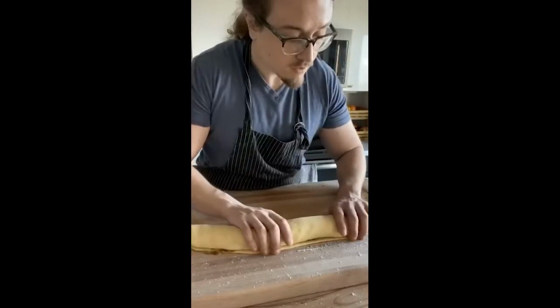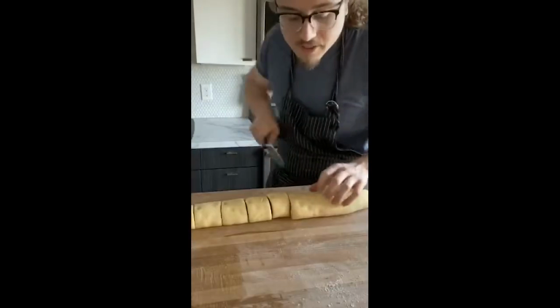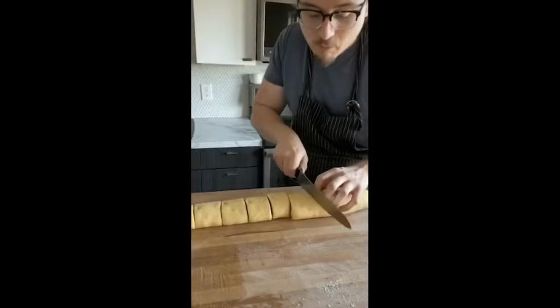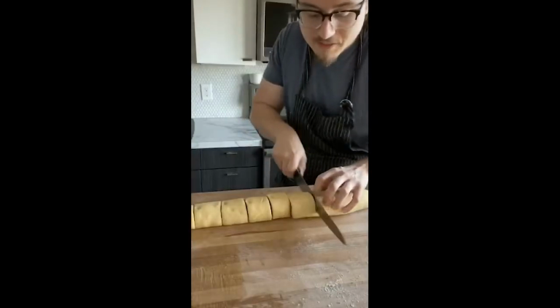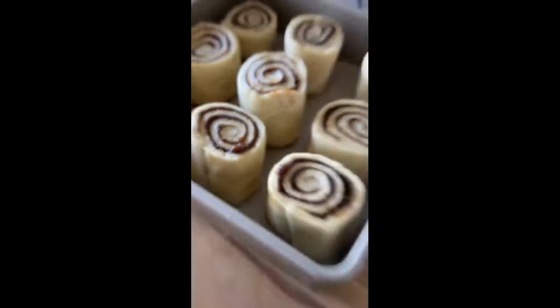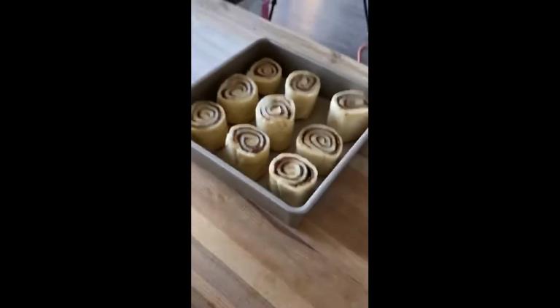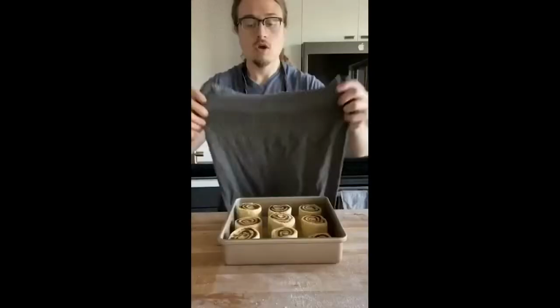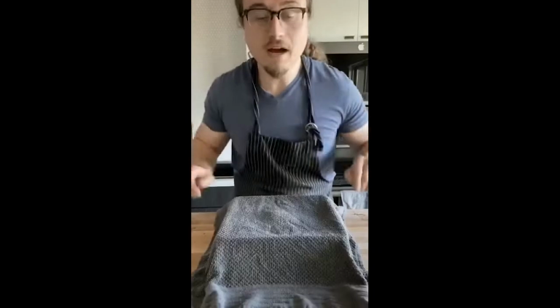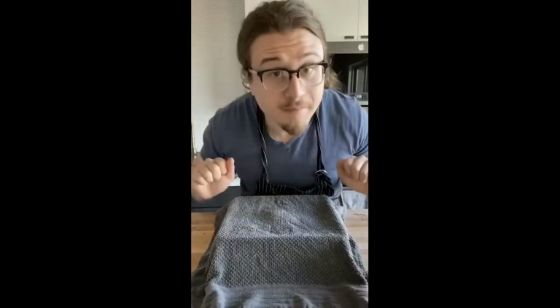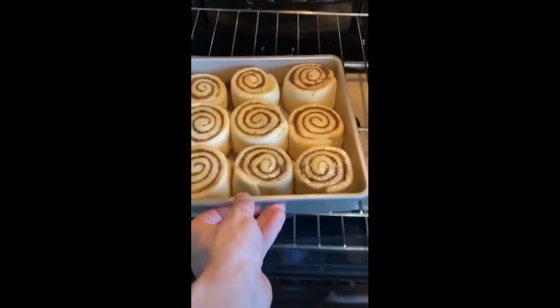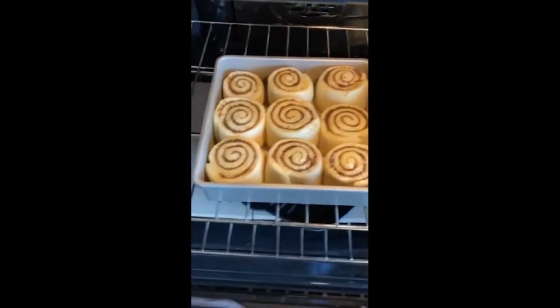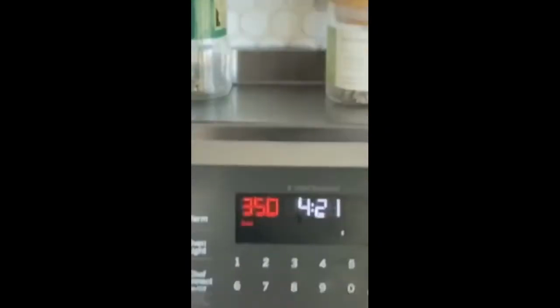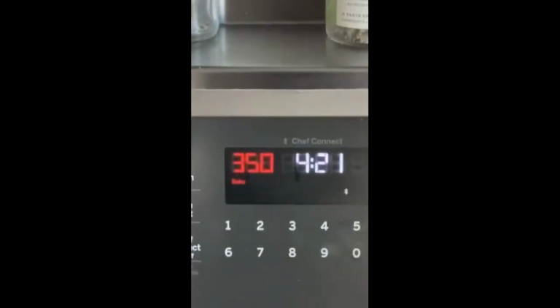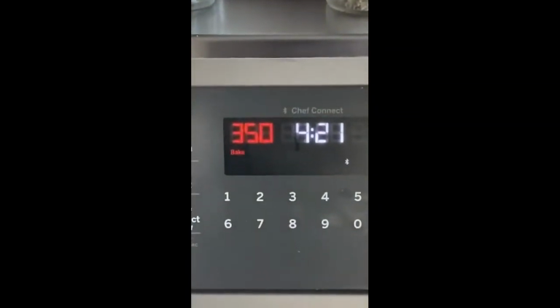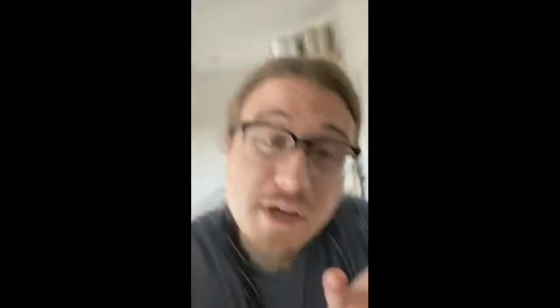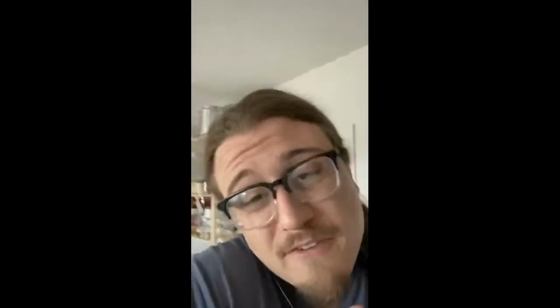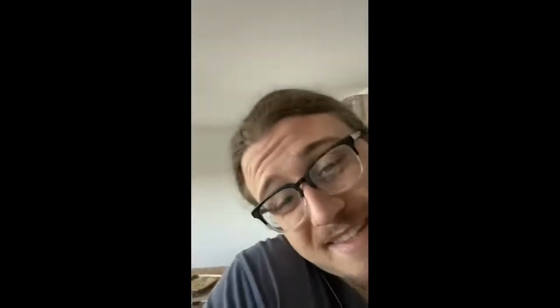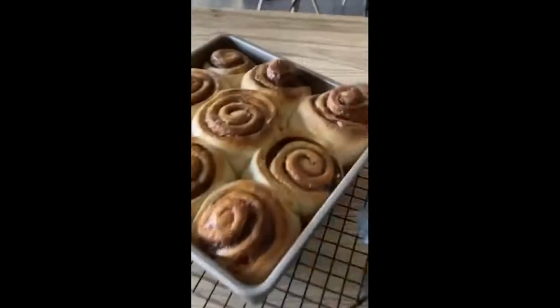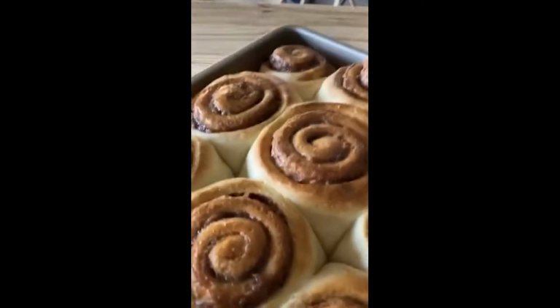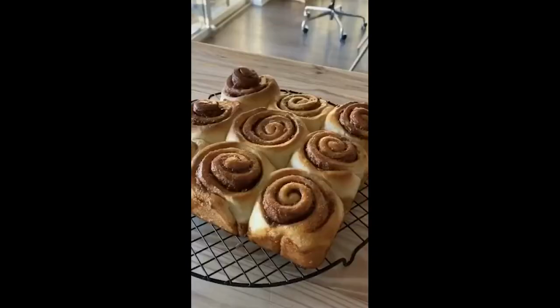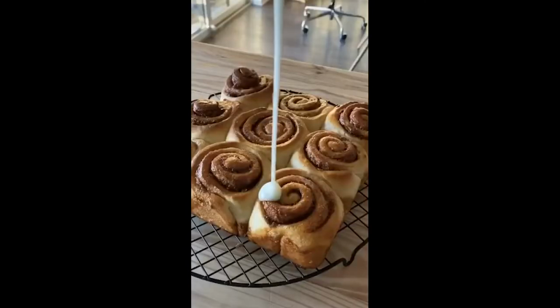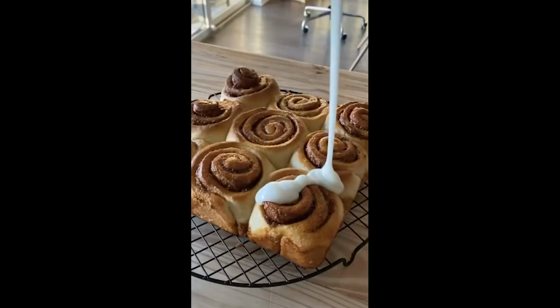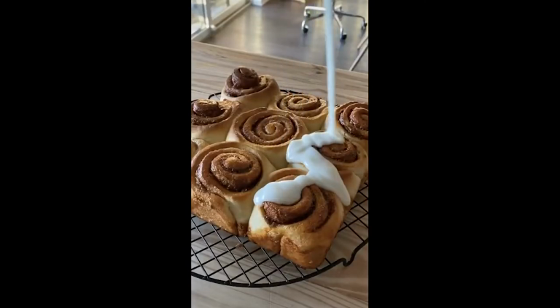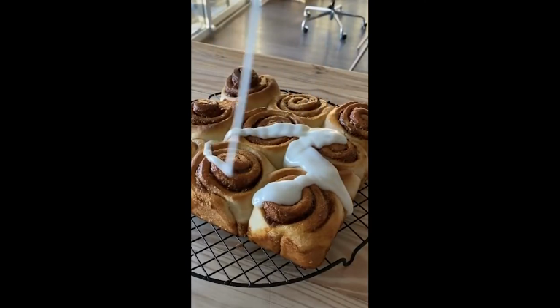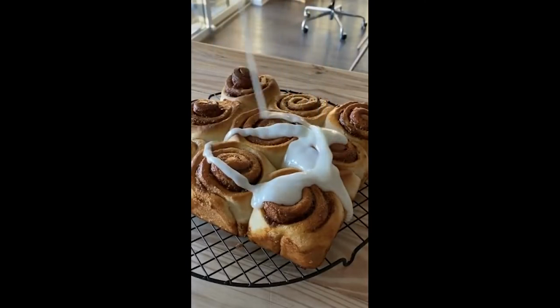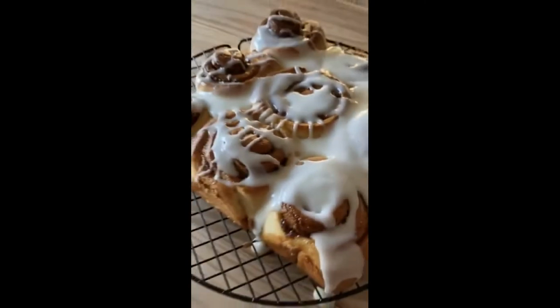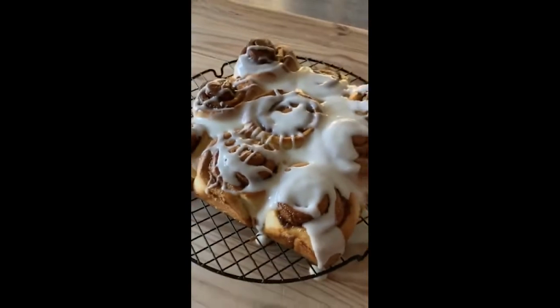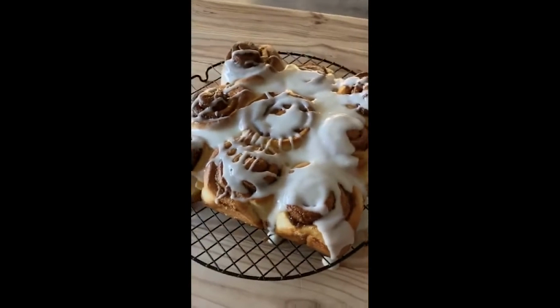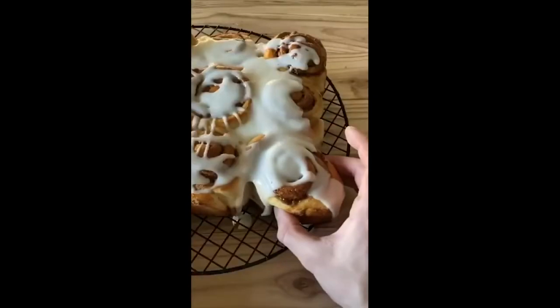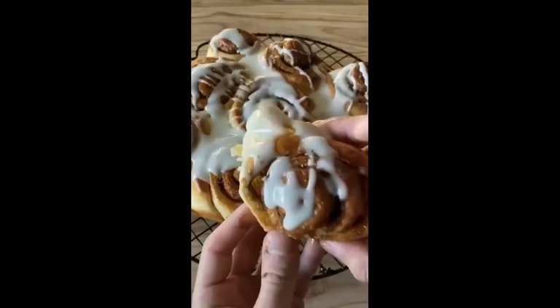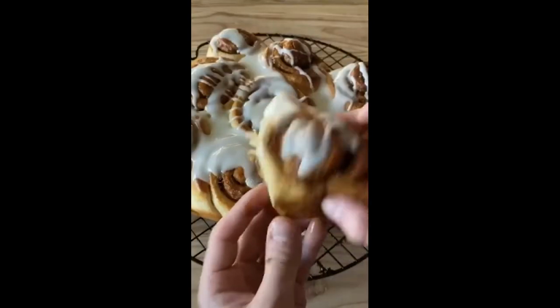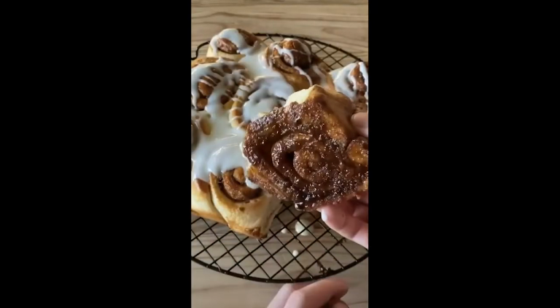Cut your dough into nine equal pieces, place them evenly spaced apart, cover with a wet towel for 30 minutes. Then into the oven at 350 degrees Fahrenheit for 20 to 25 minutes. Get it cool to room temp, then just glaze those buns. Glazed top, caramelized bottom.